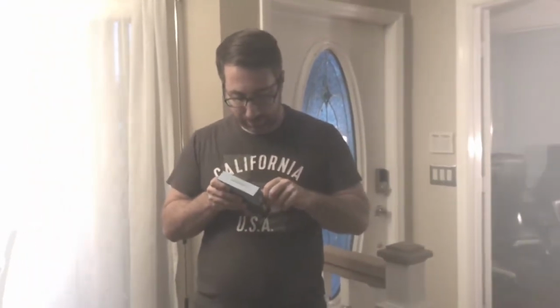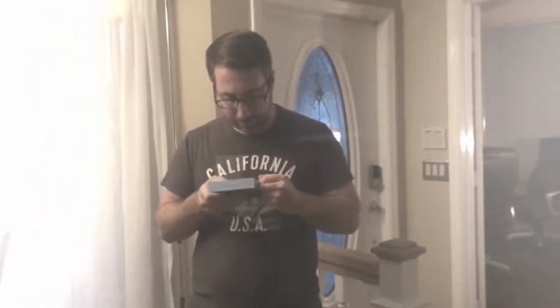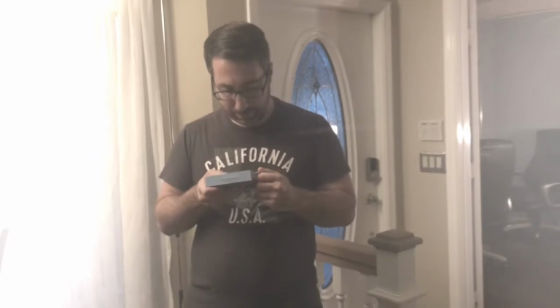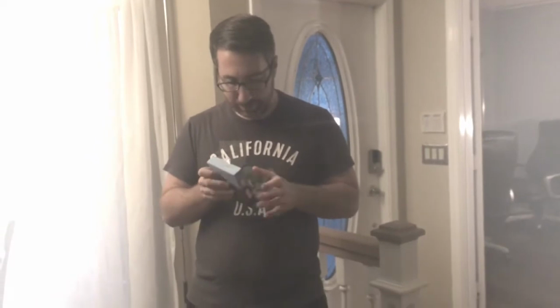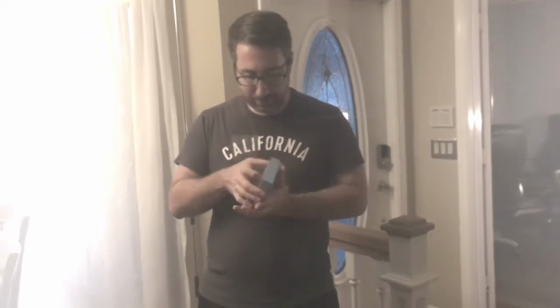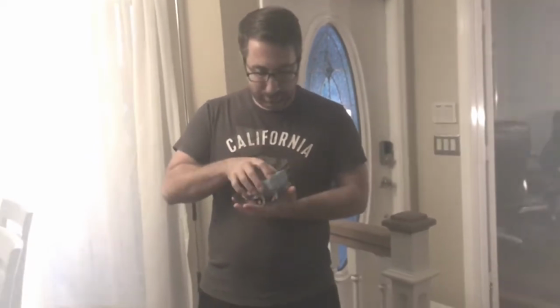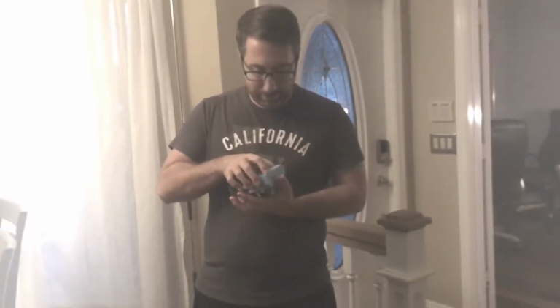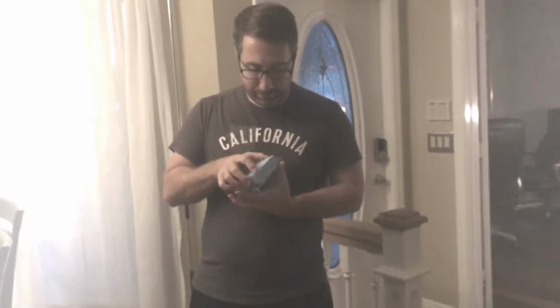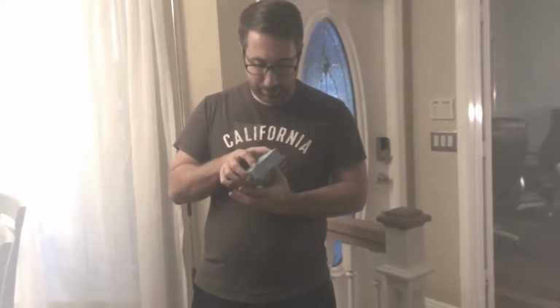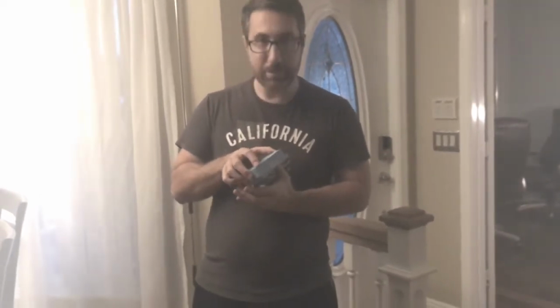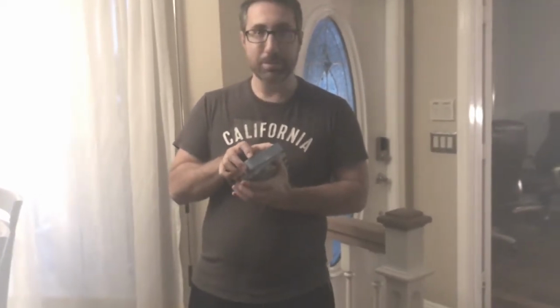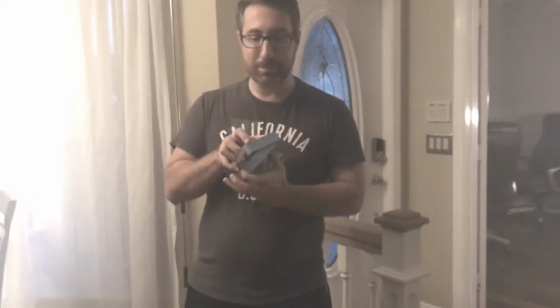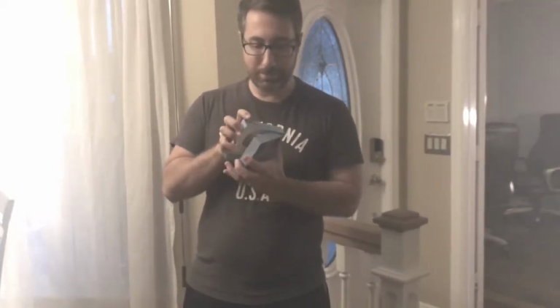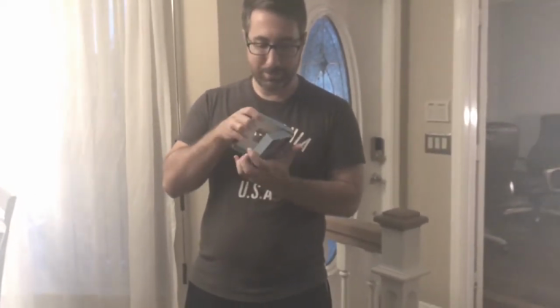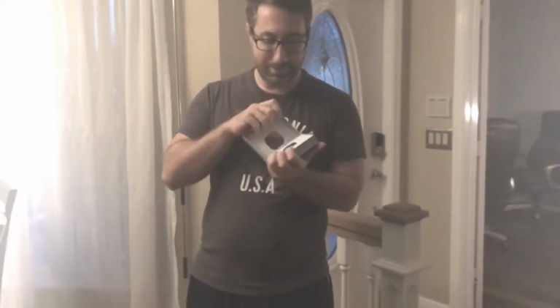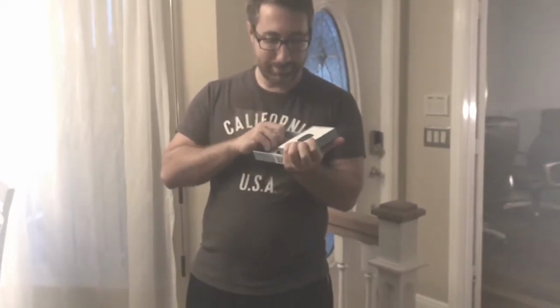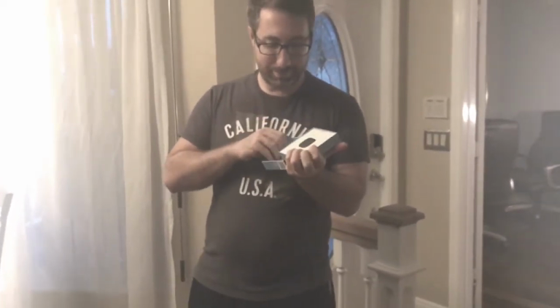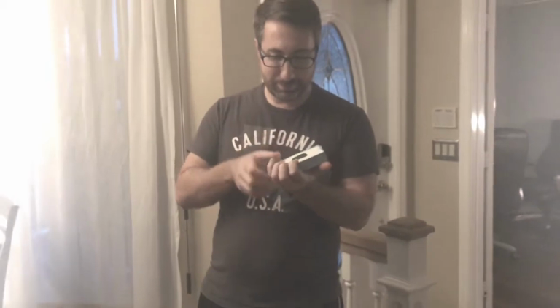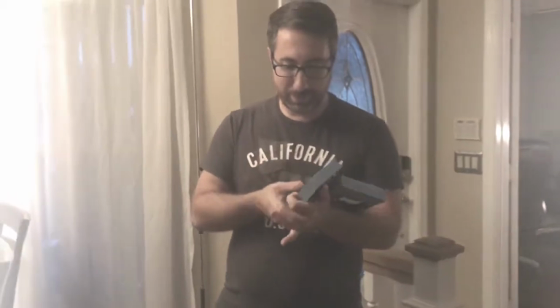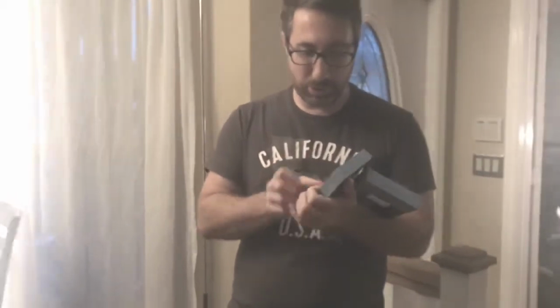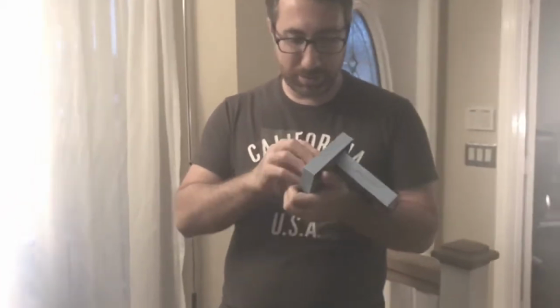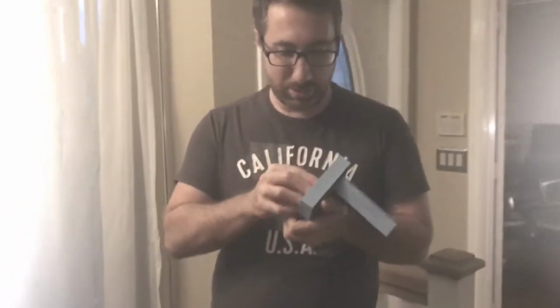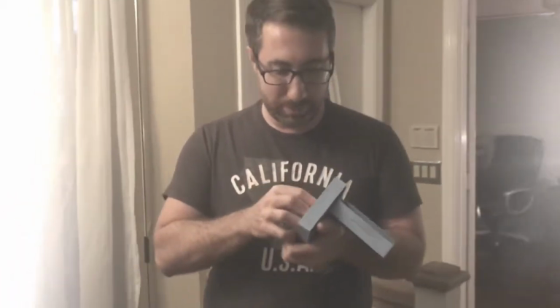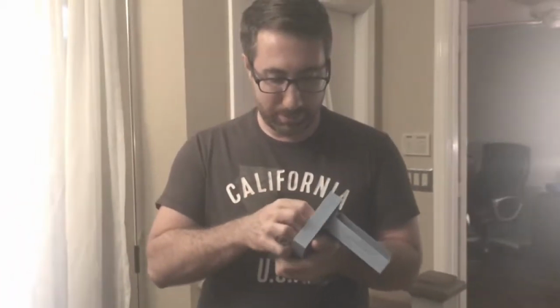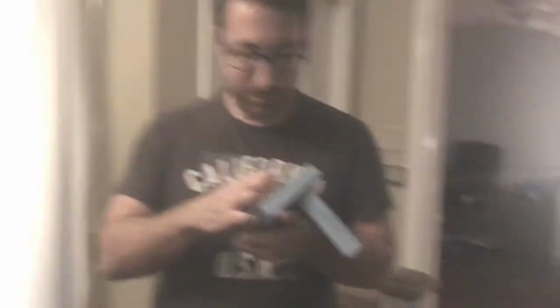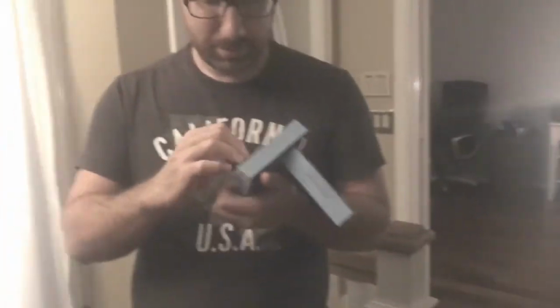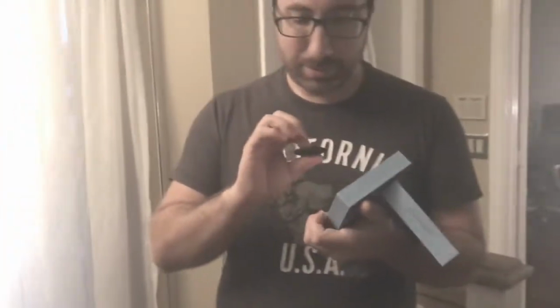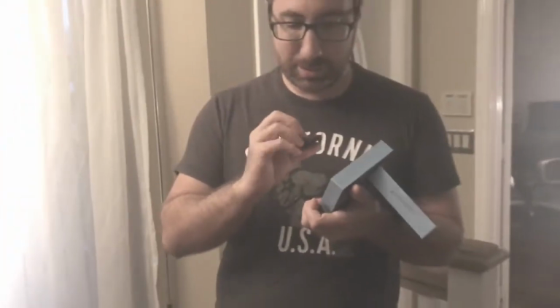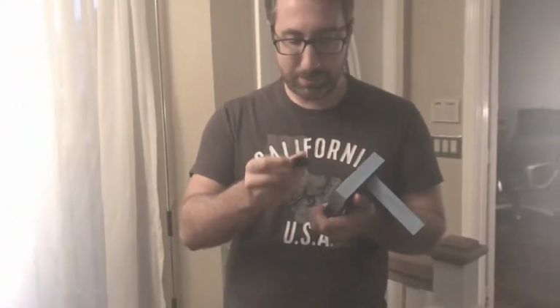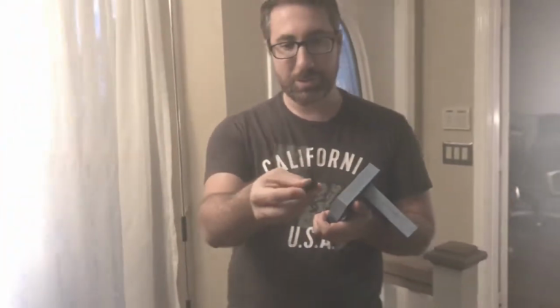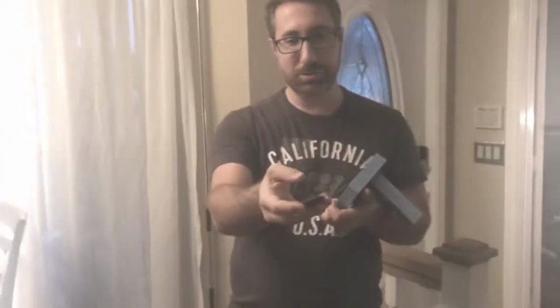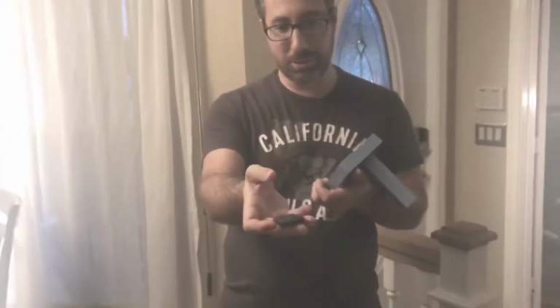Five years later, the box is open. Actually, it wasn't that hard to open. That's it — there's a little cube.